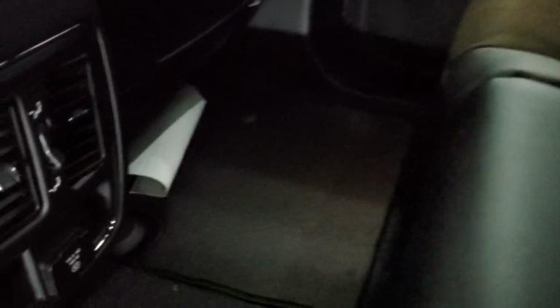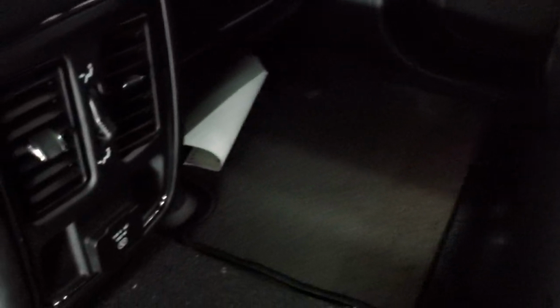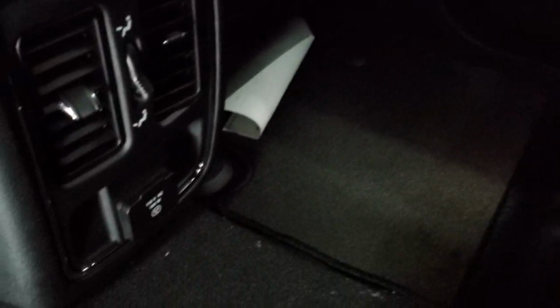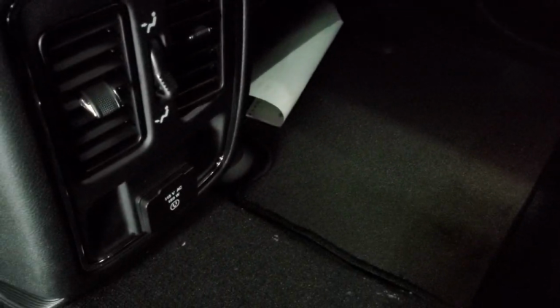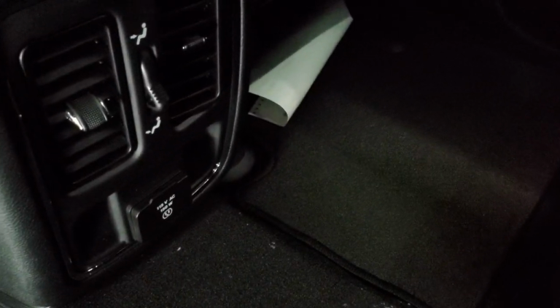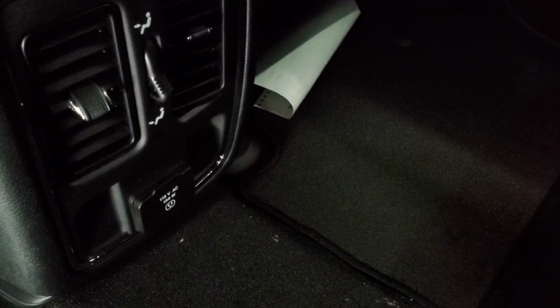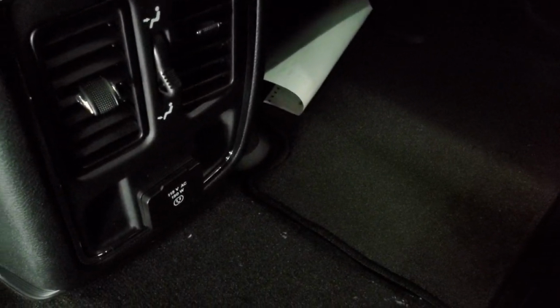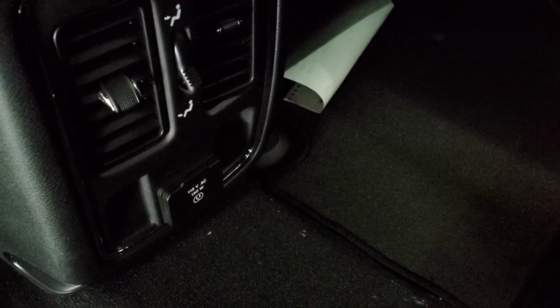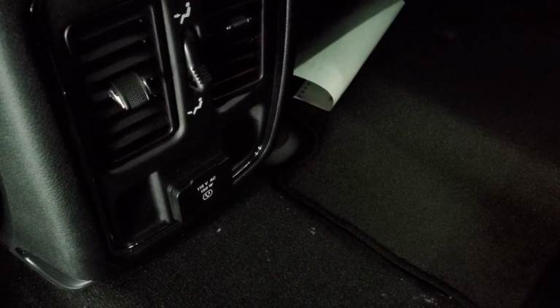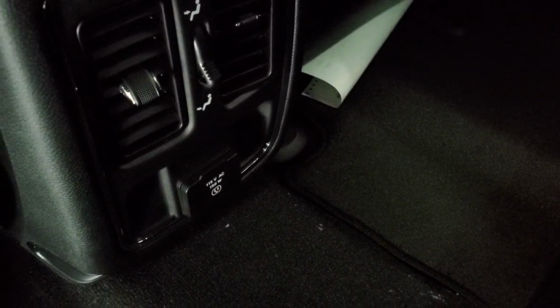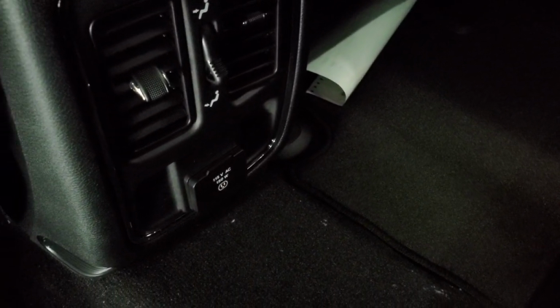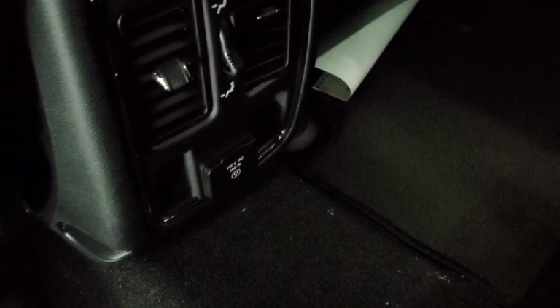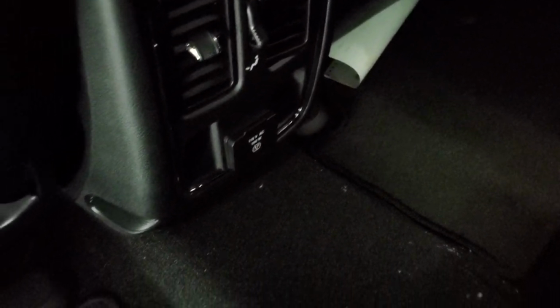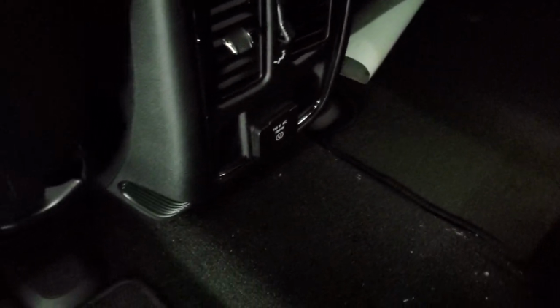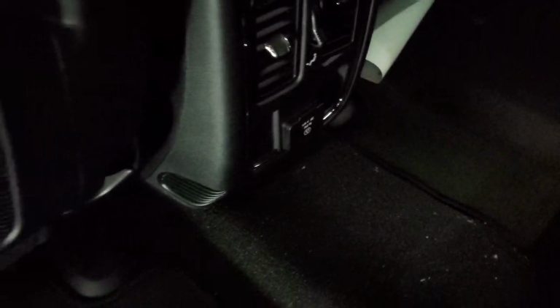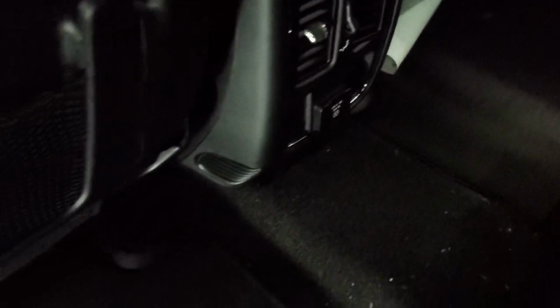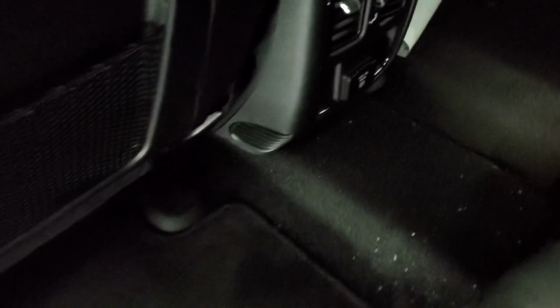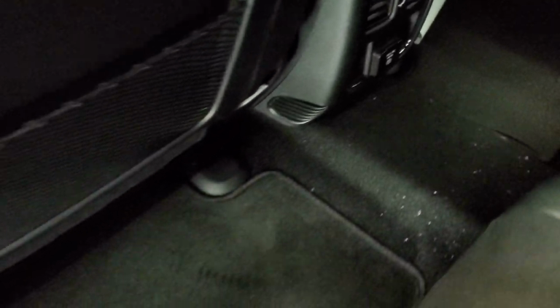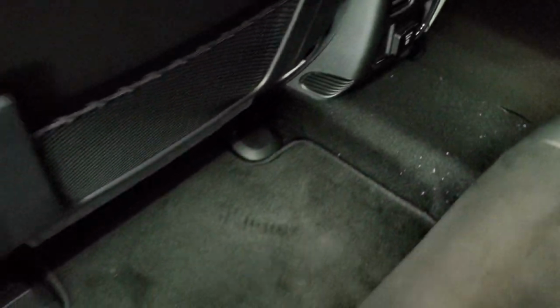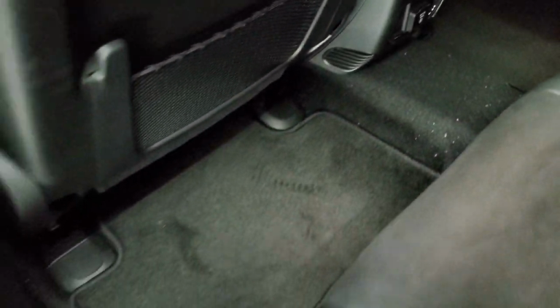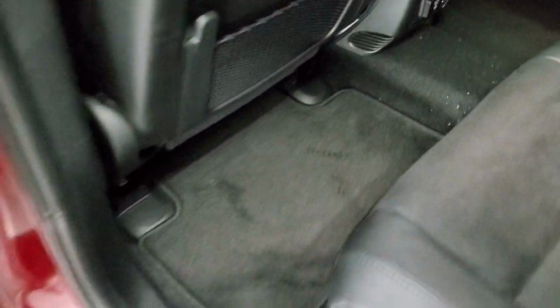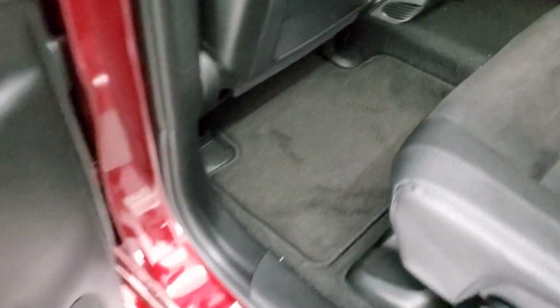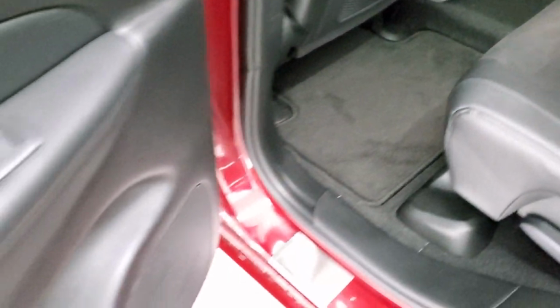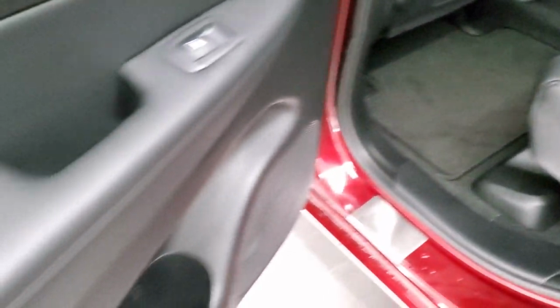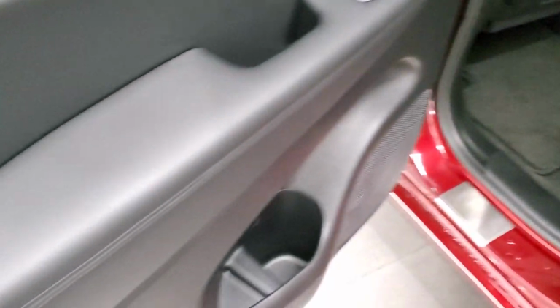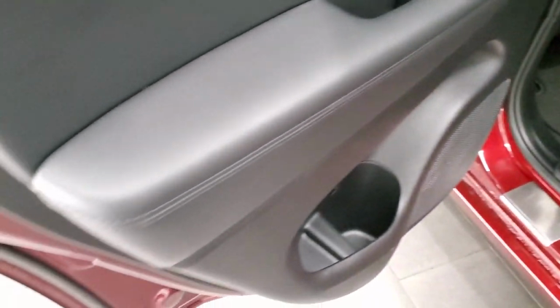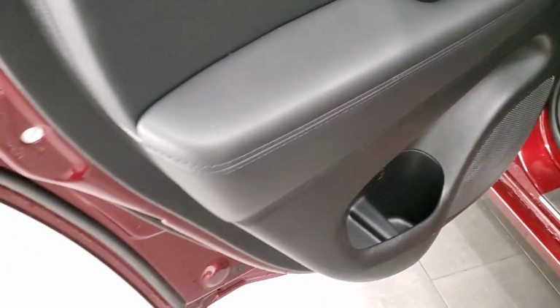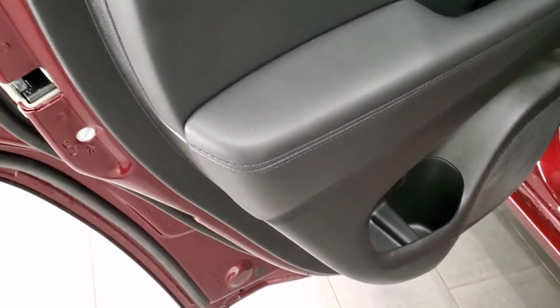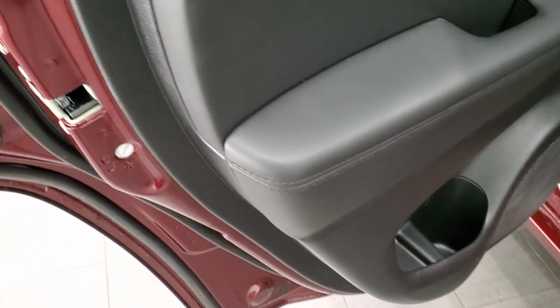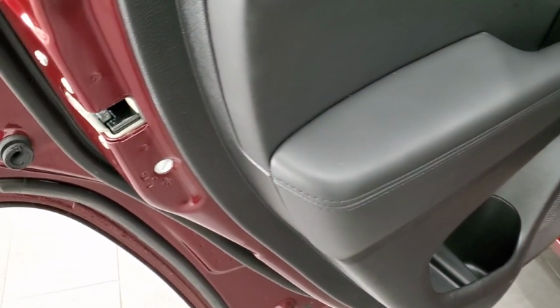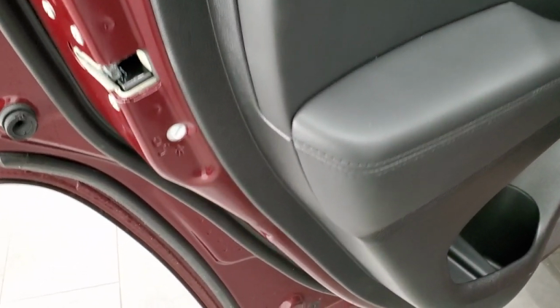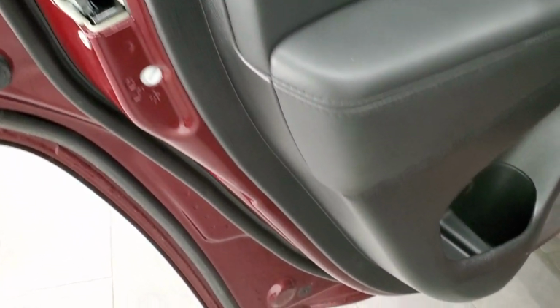Last but not least, you do get a 115-volt, 150-watt plug-in back here. Factory floor mats. And you do get child safety locks on the back doors.